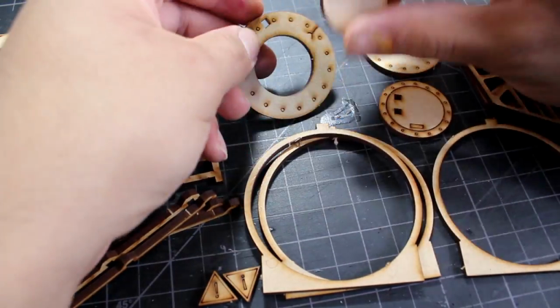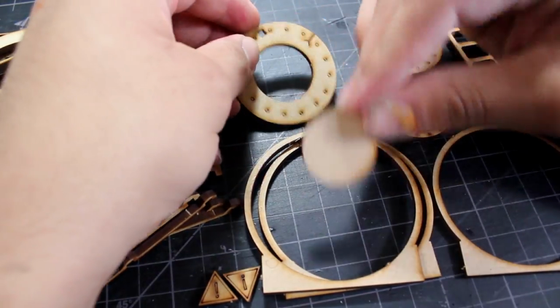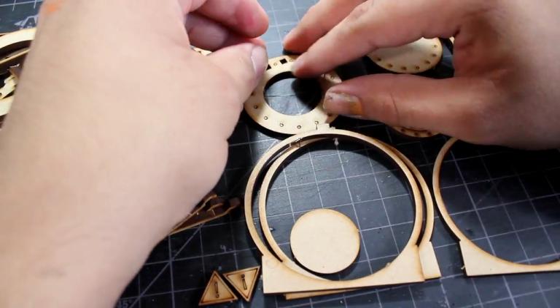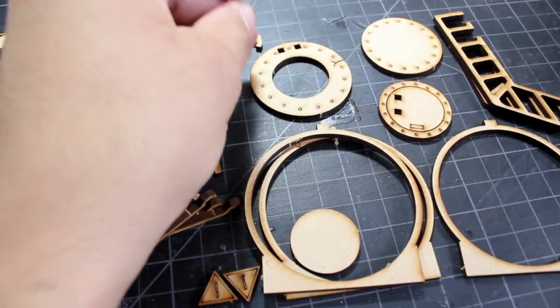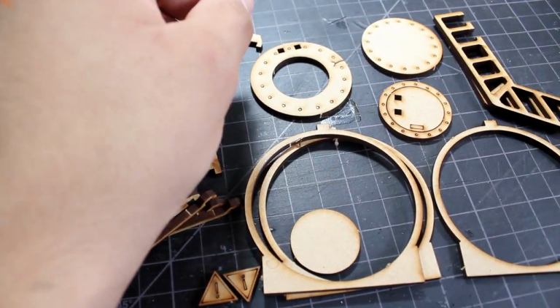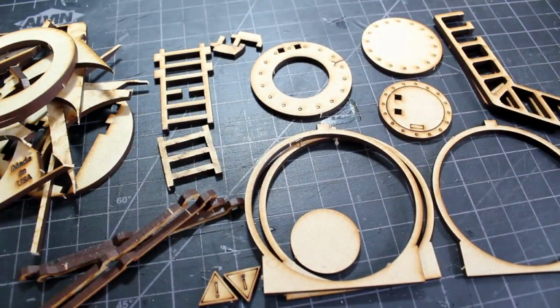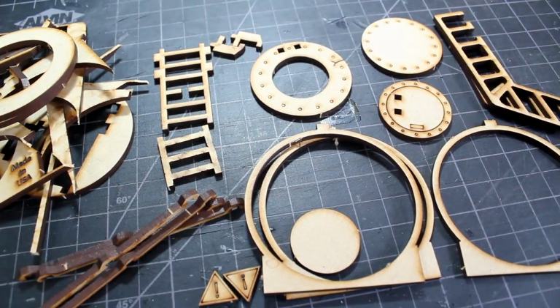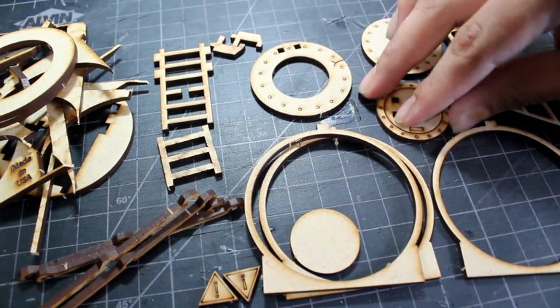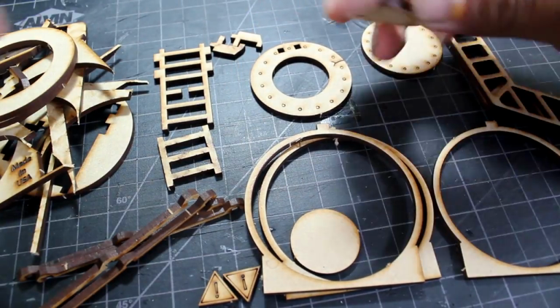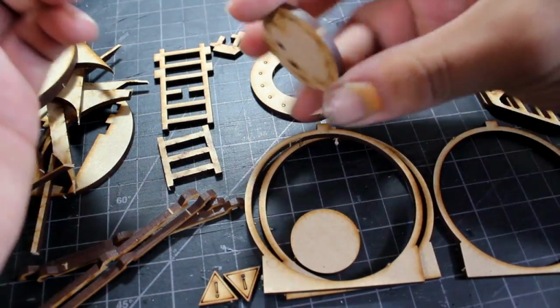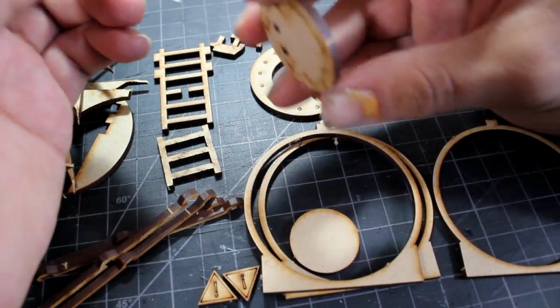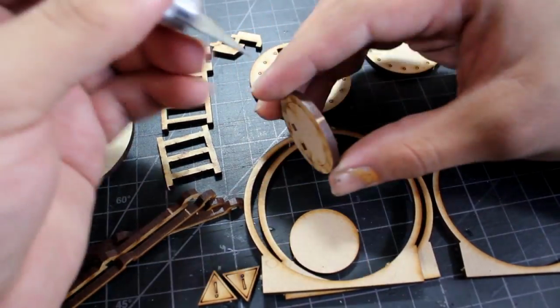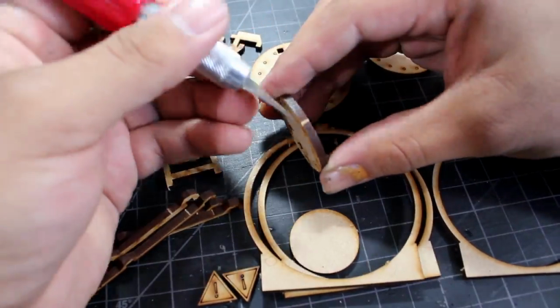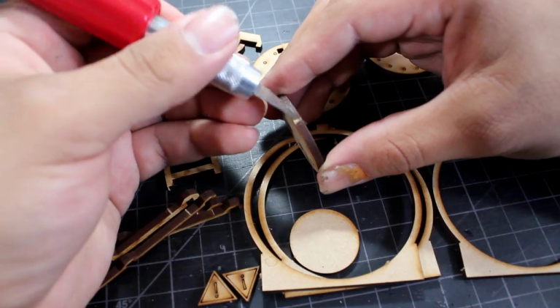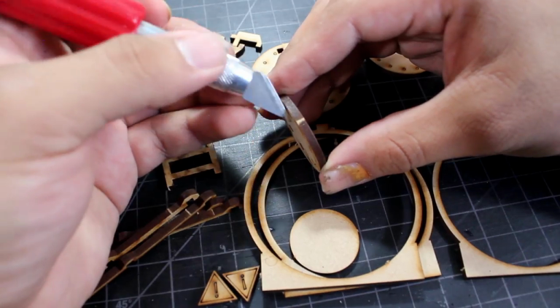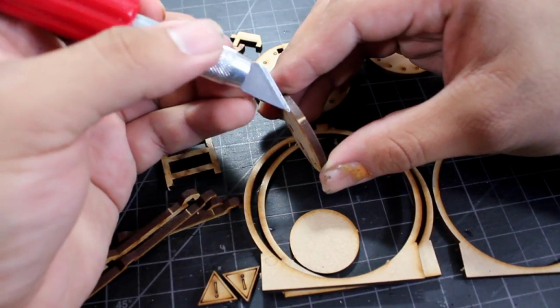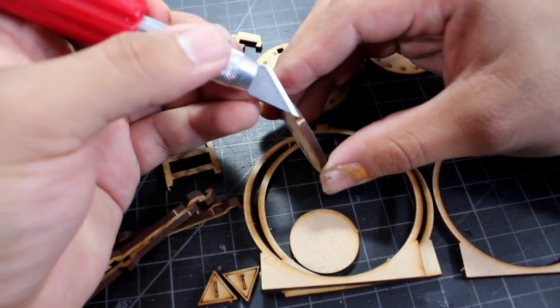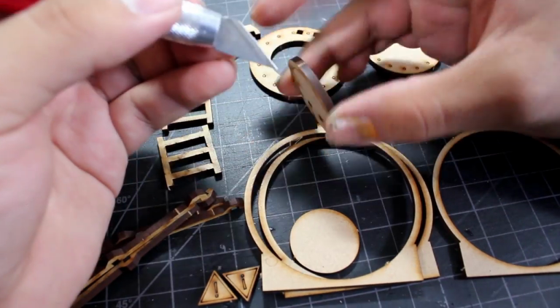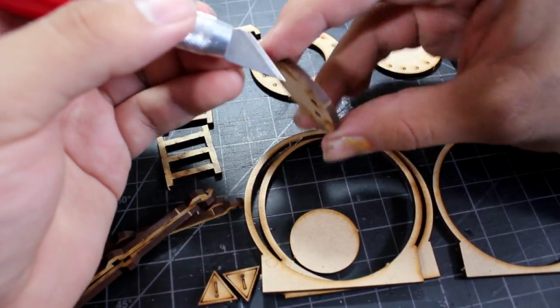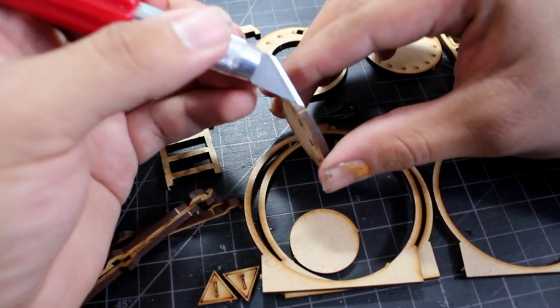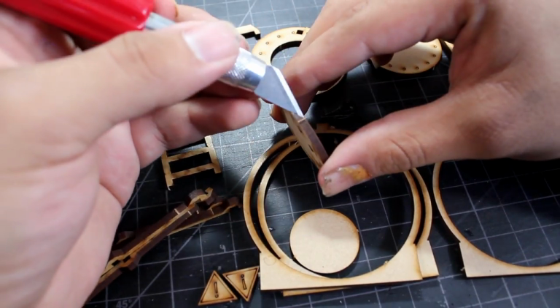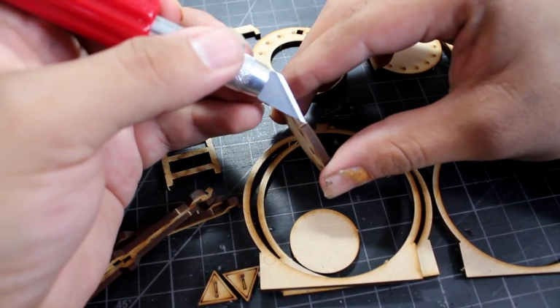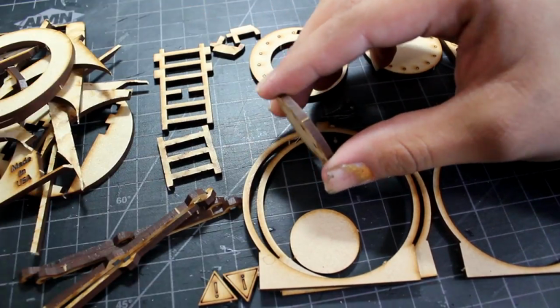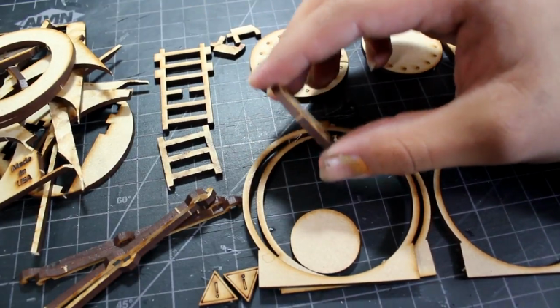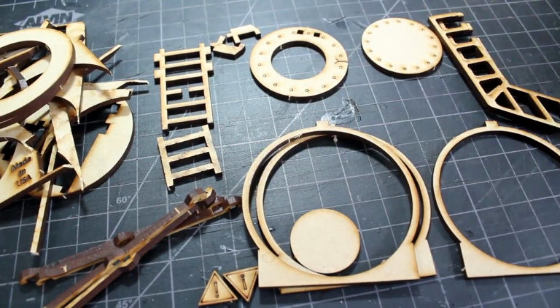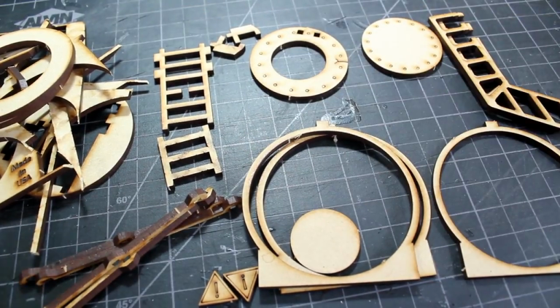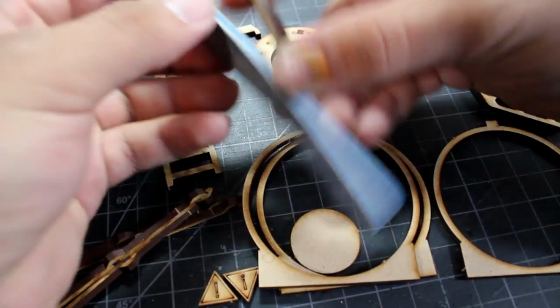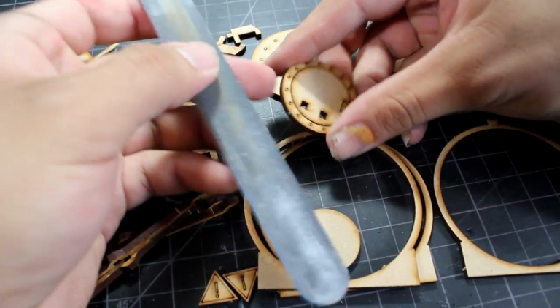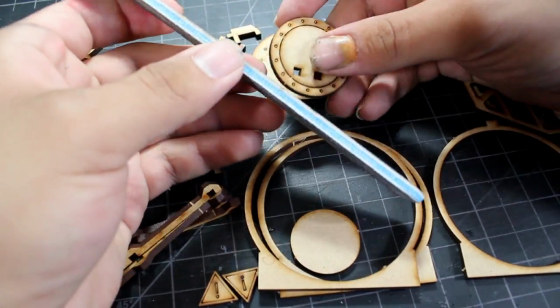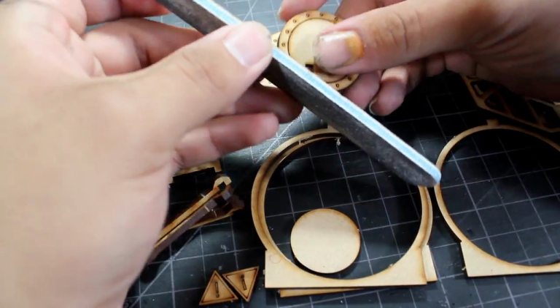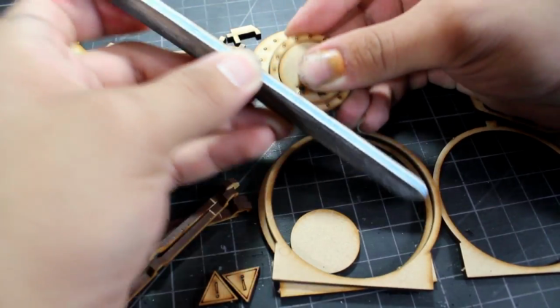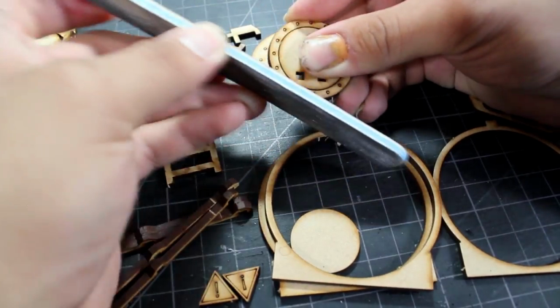Once I had all my pieces cut out I then went in with some 100 grit sandpaper and knocked down all of the little connection spots so that they wouldn't end up being raised spots when it came to painting.